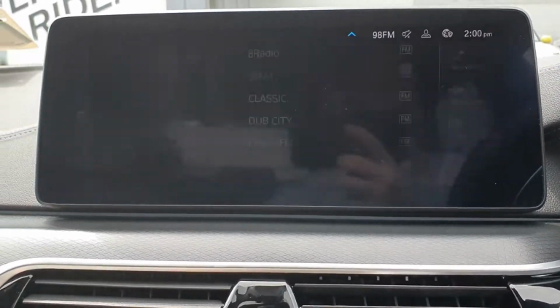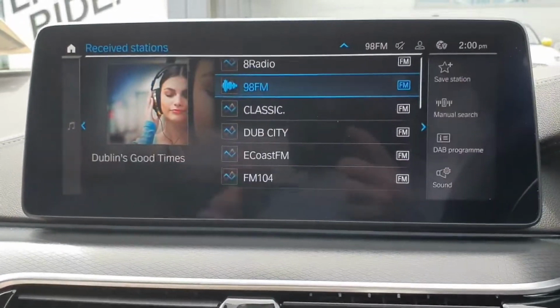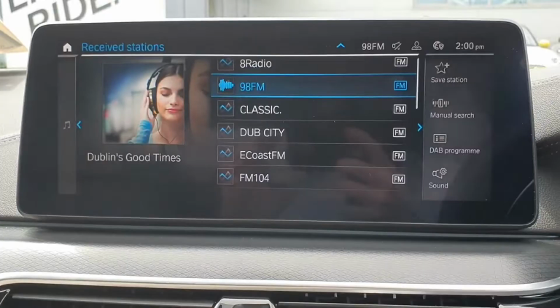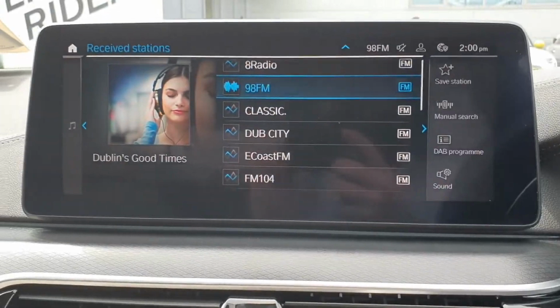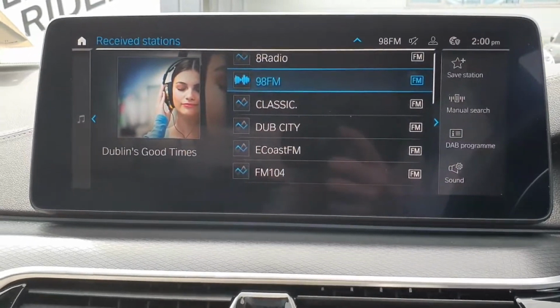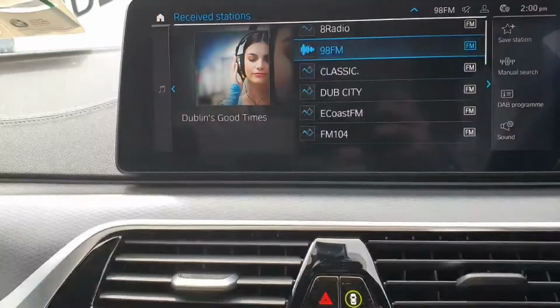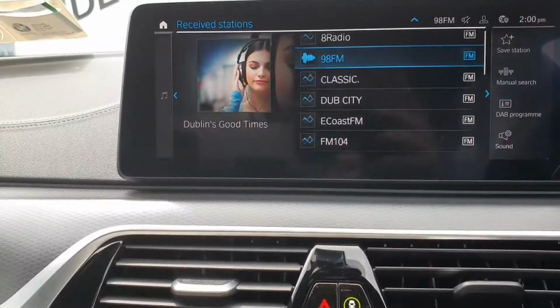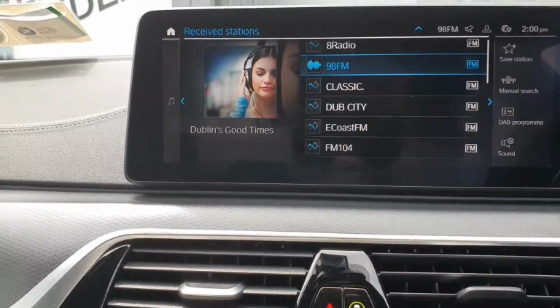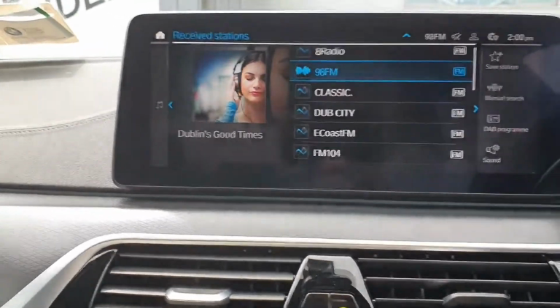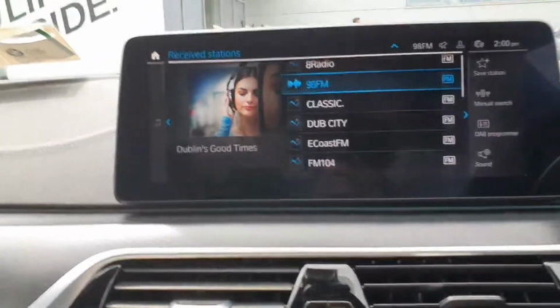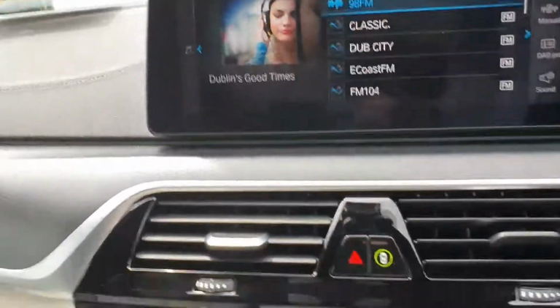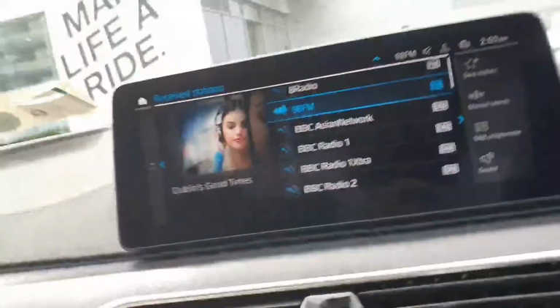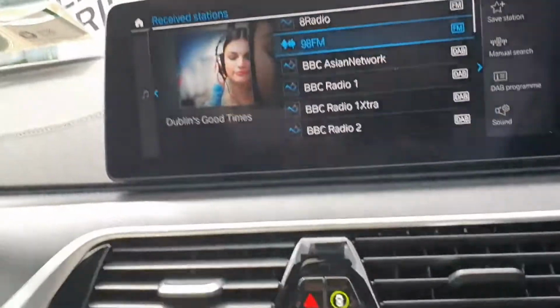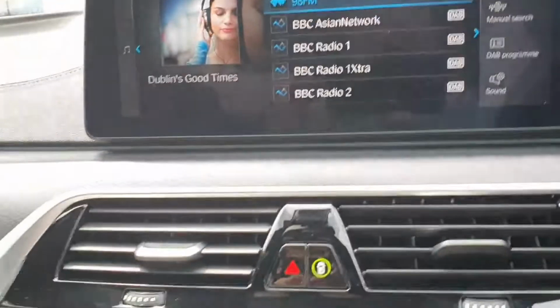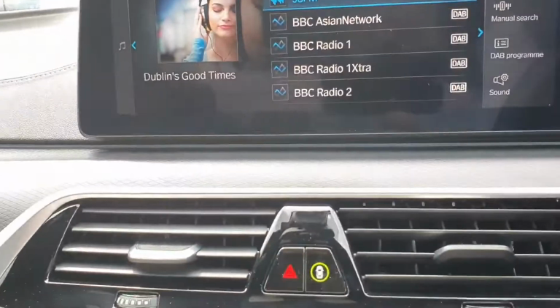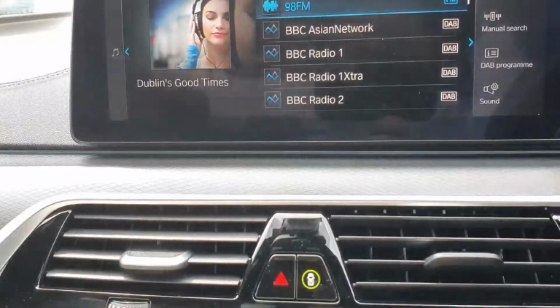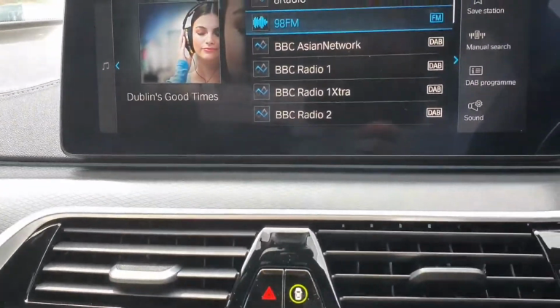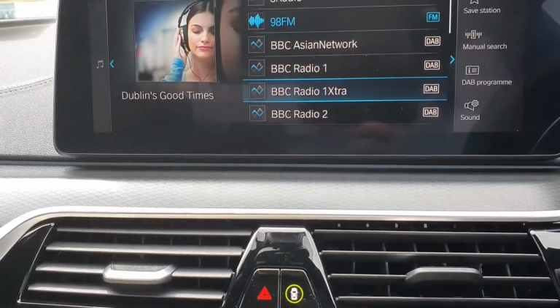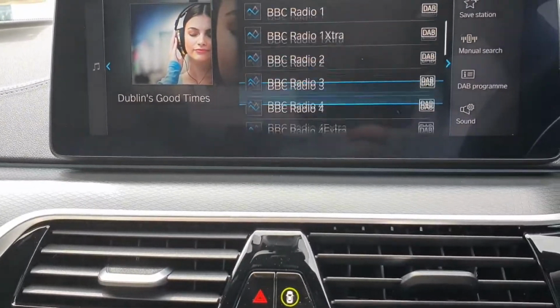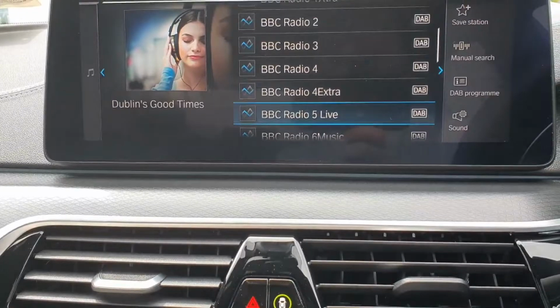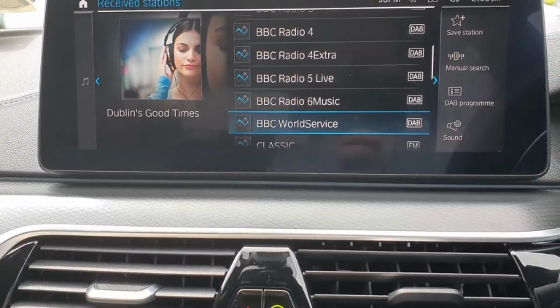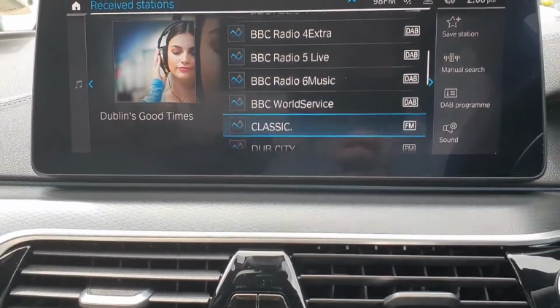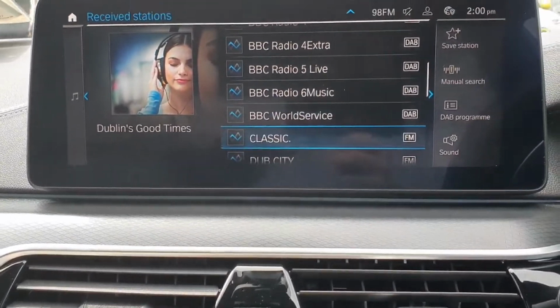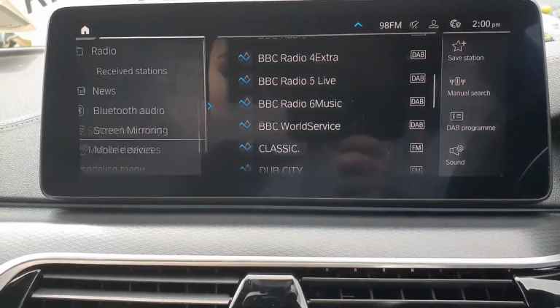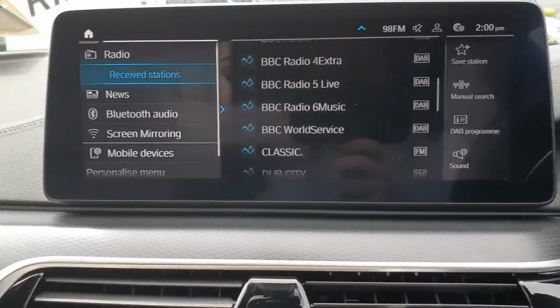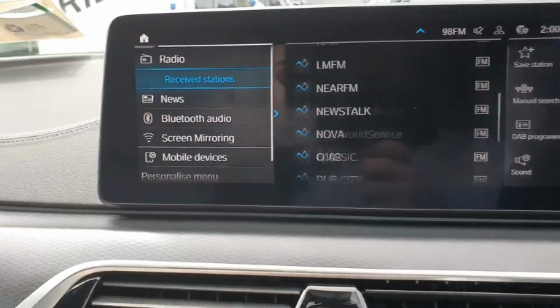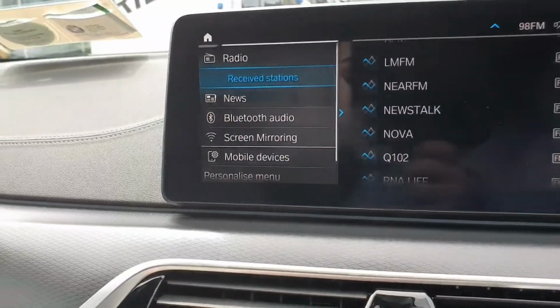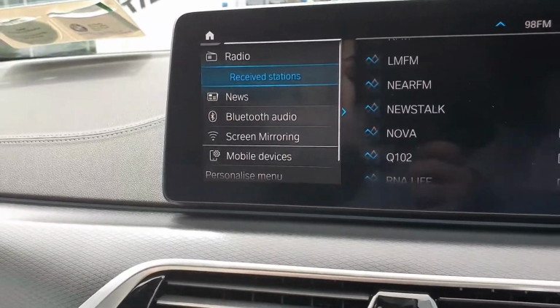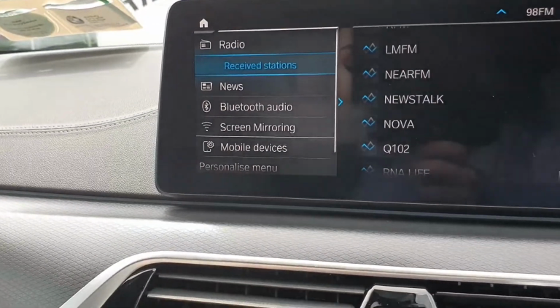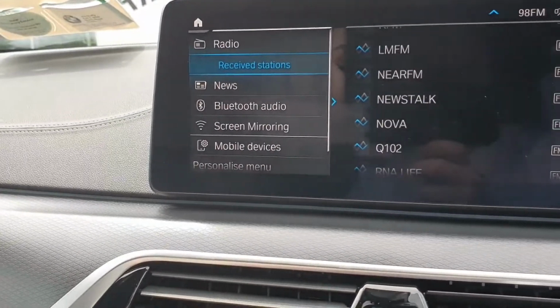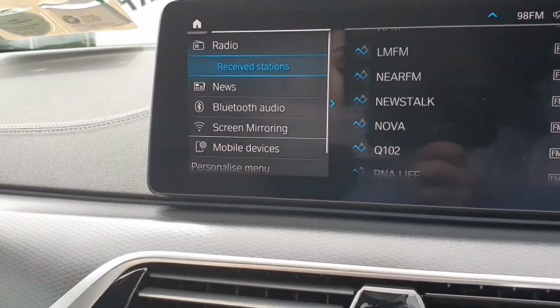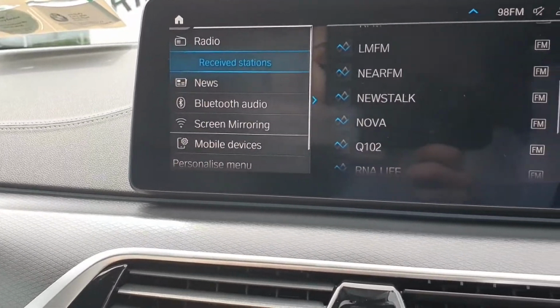Here are your favourite radios as well. Also you can use Bluetooth audio and screen mirroring.